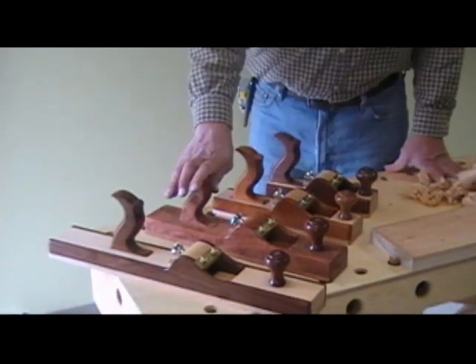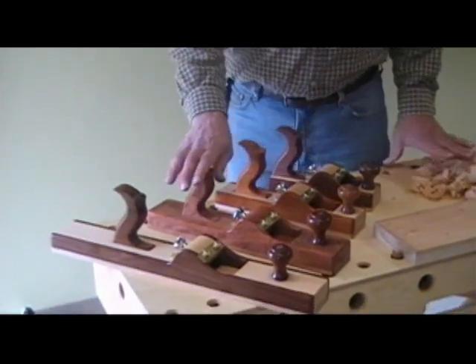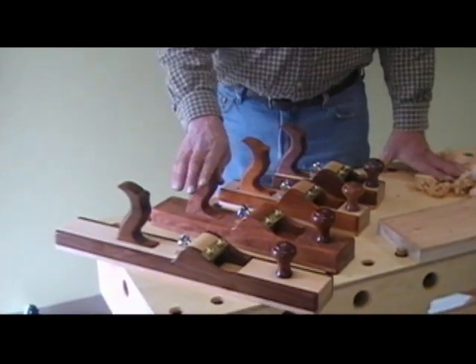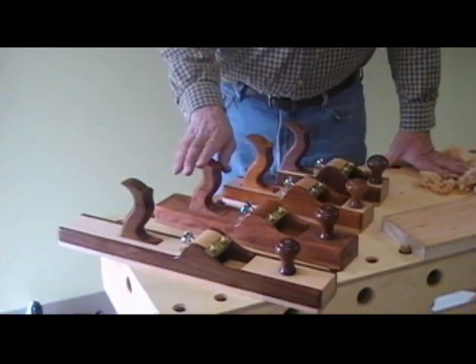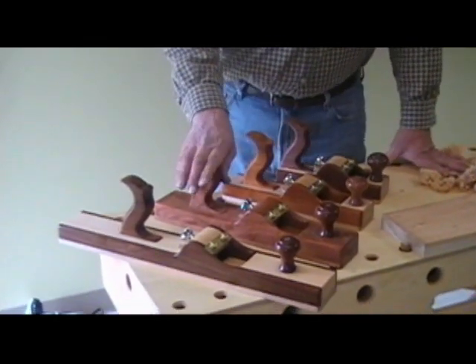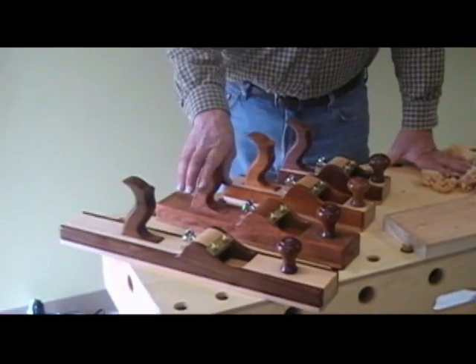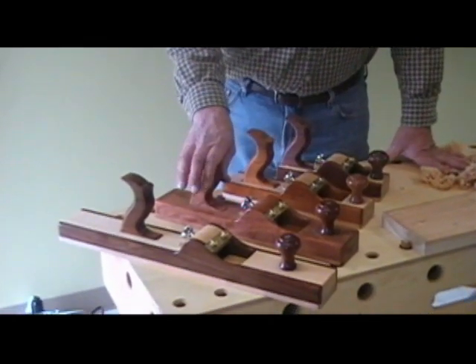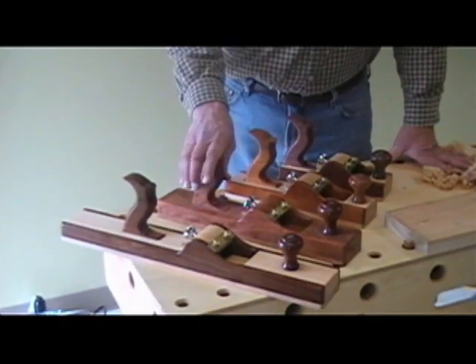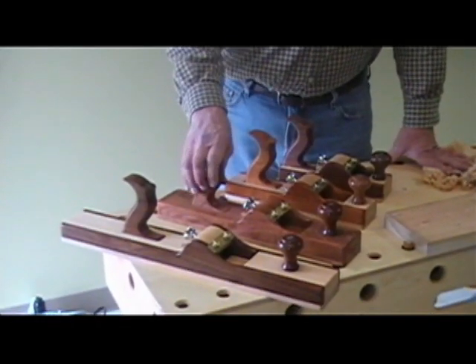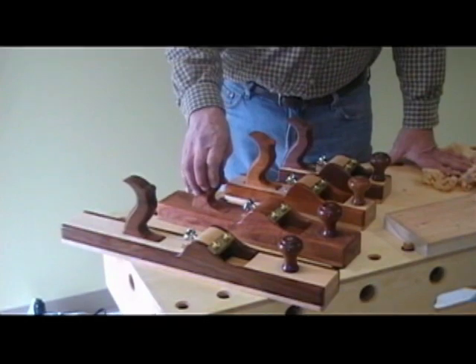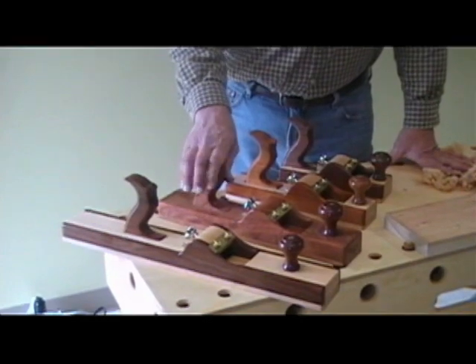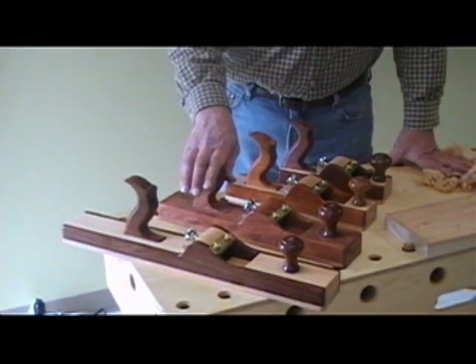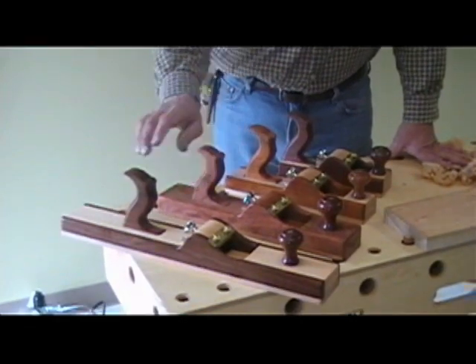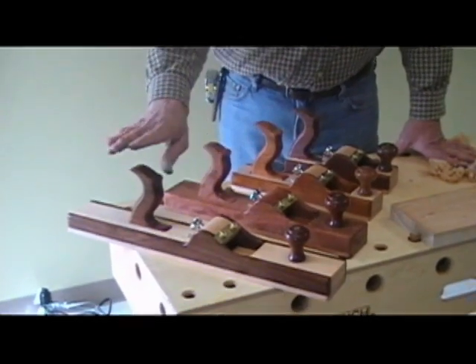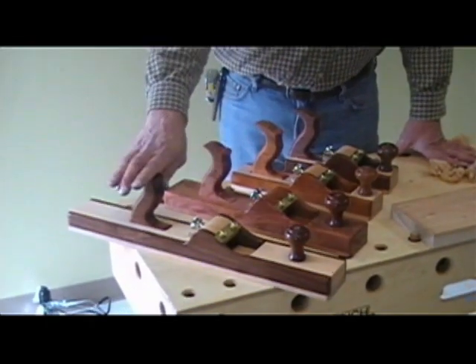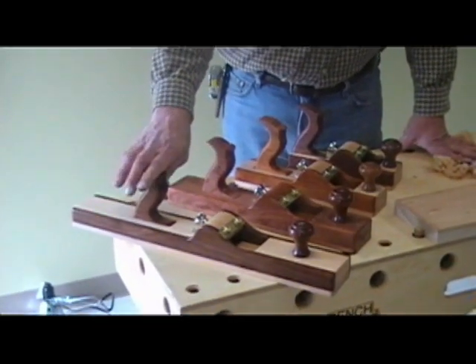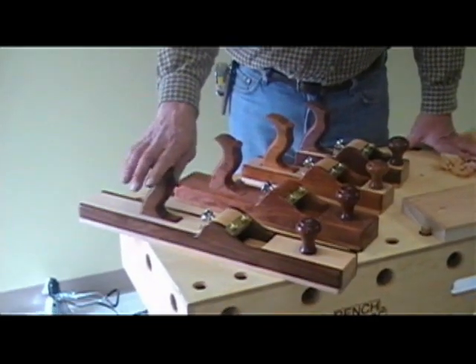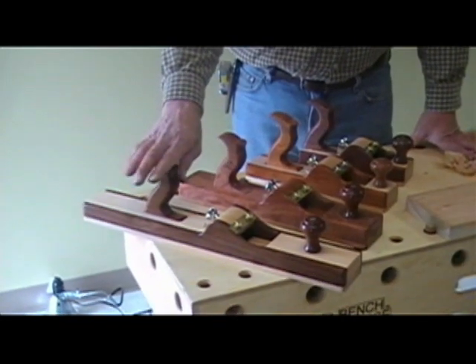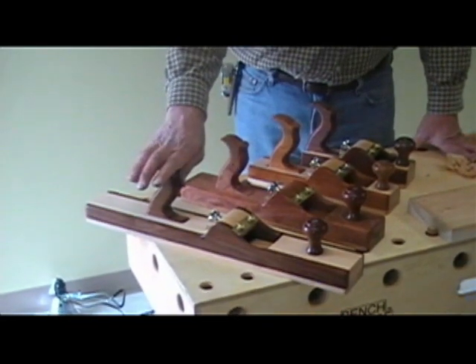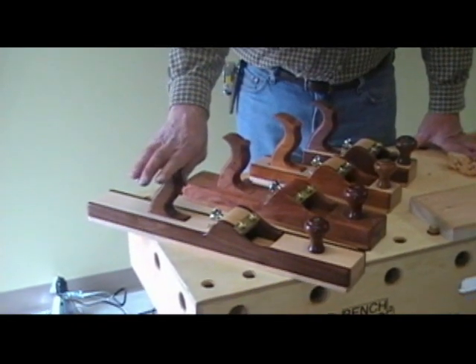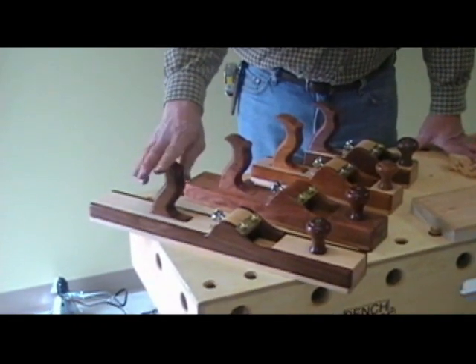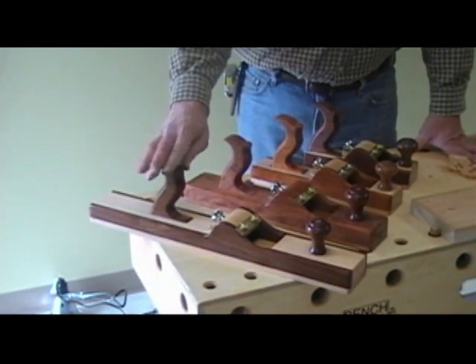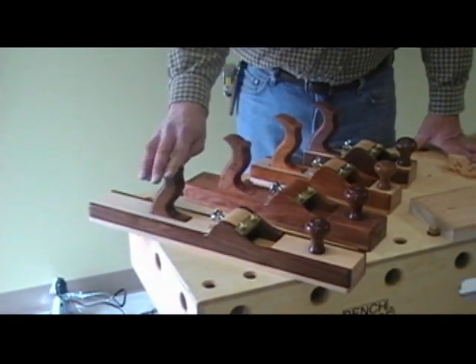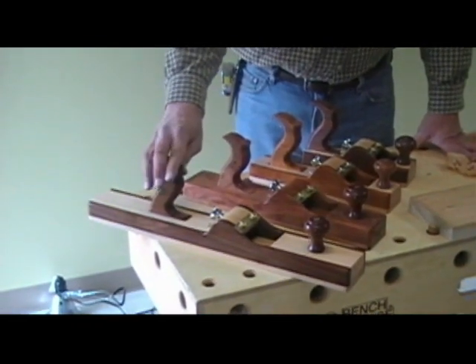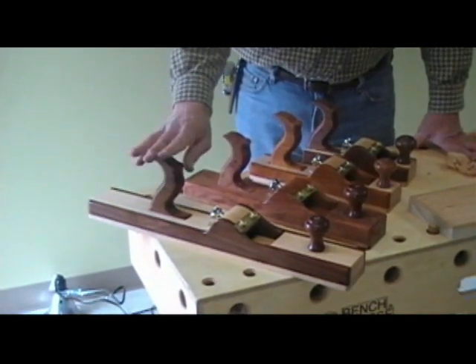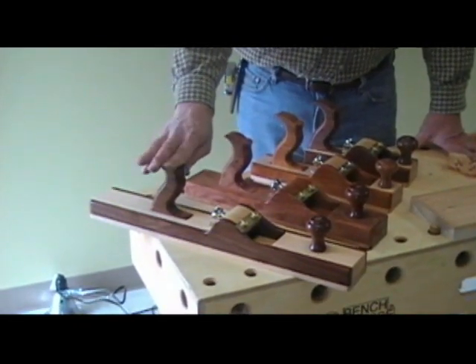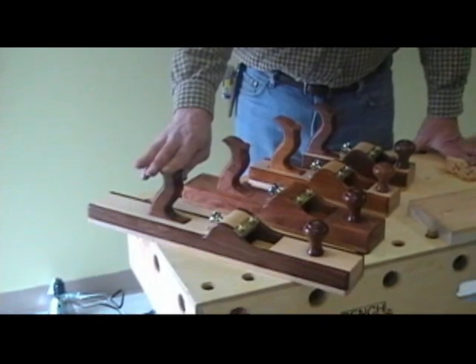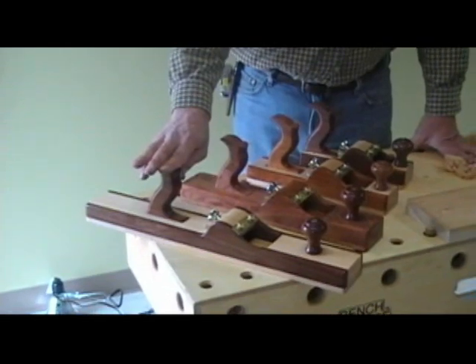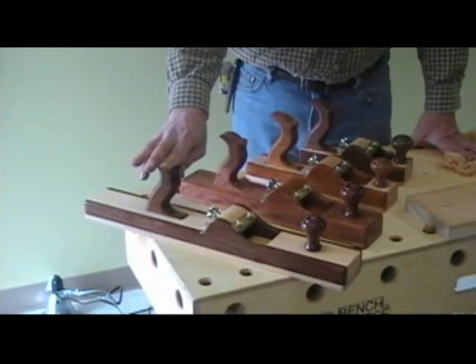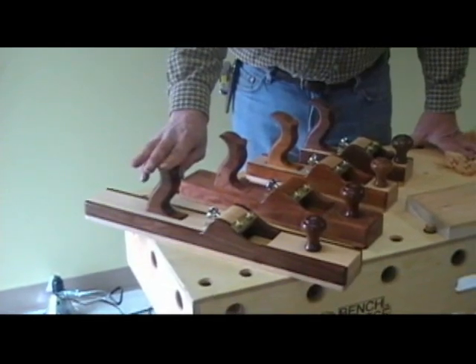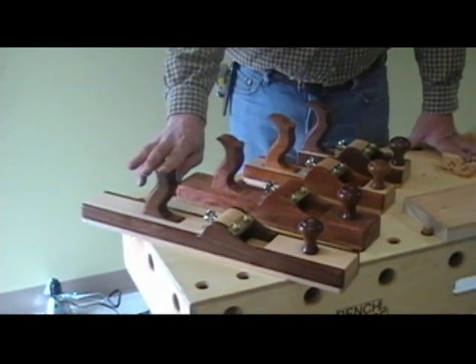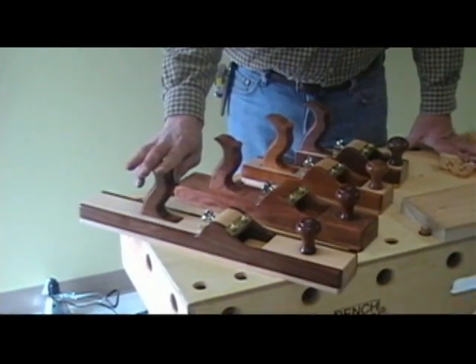A four plane — this plane is out of mesquite. And the joiner plane, which is 22 inches long. This one is walnut and quarter sawn maple.